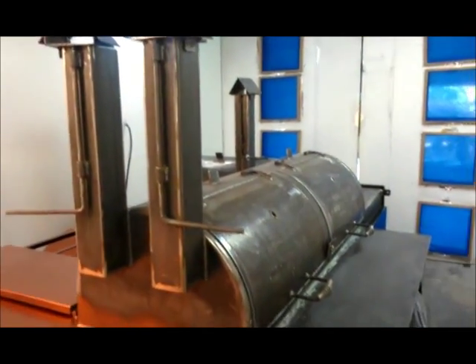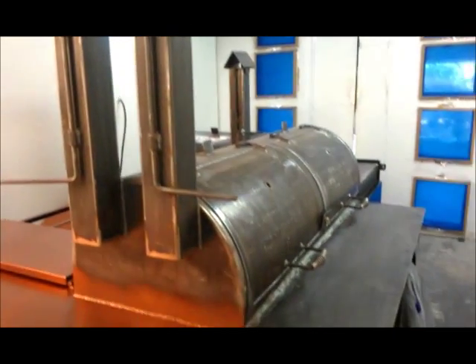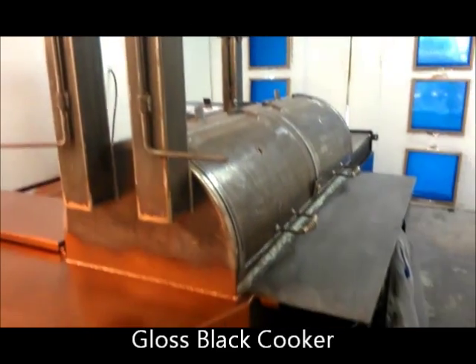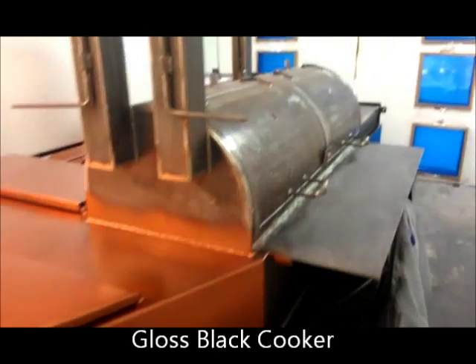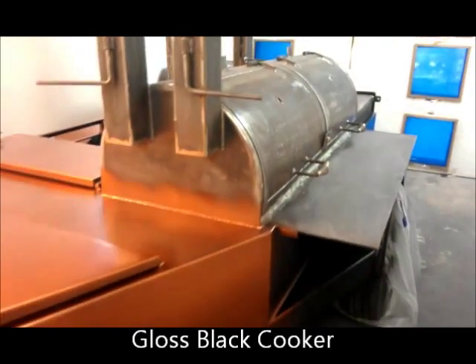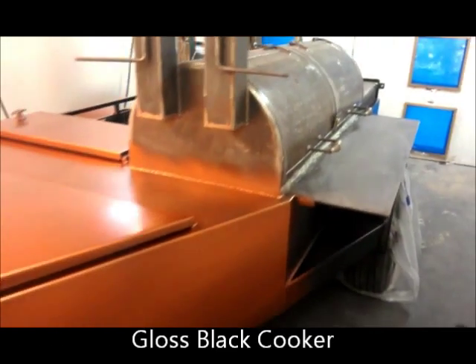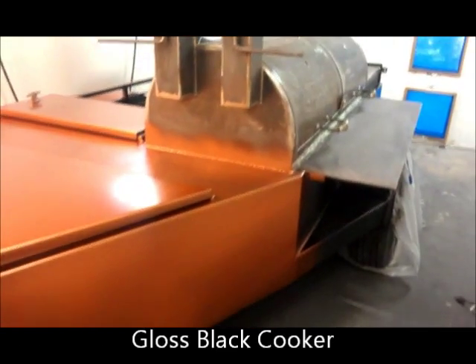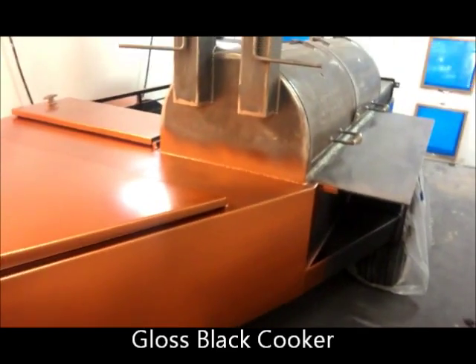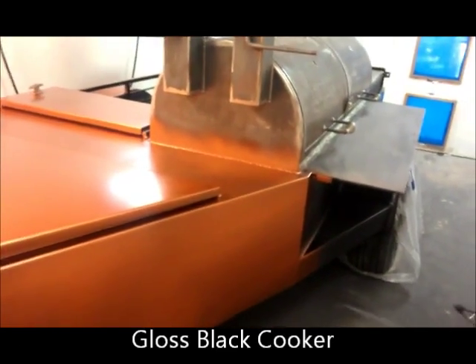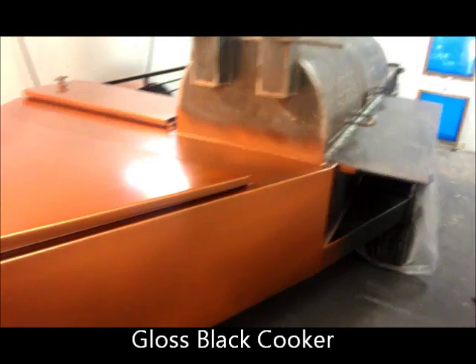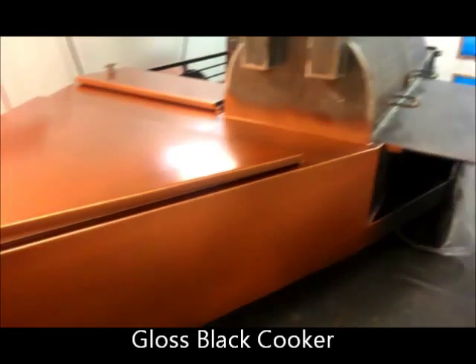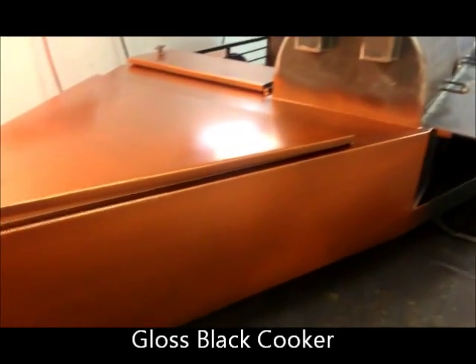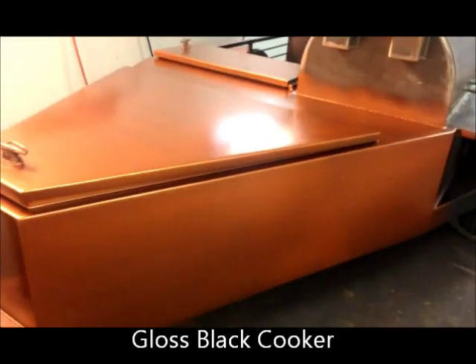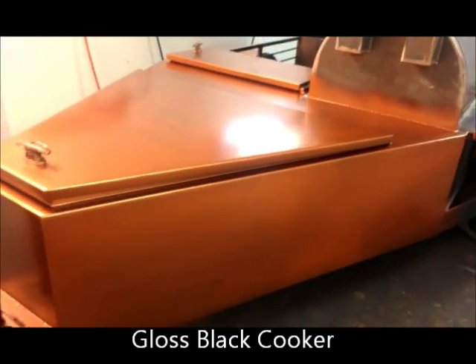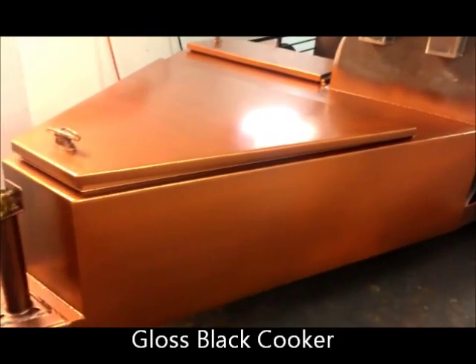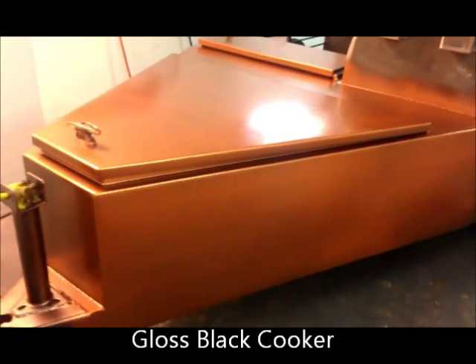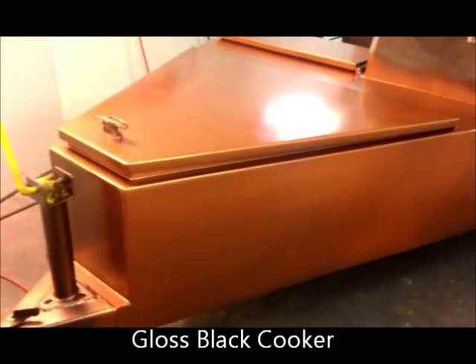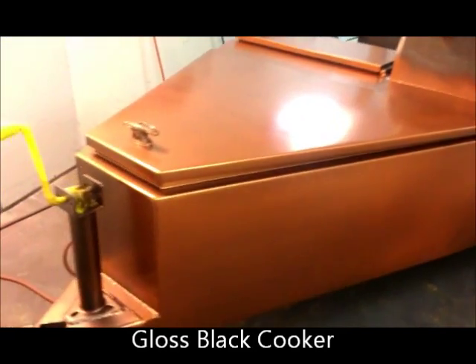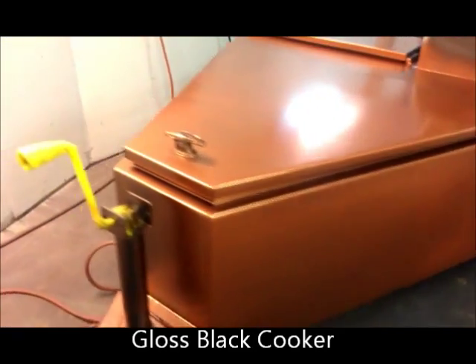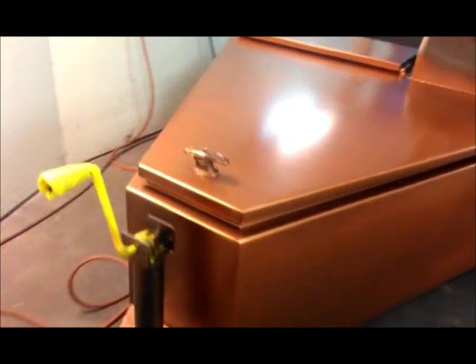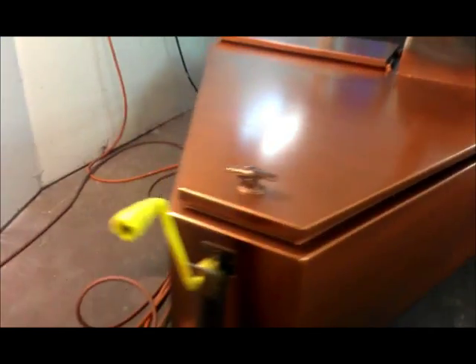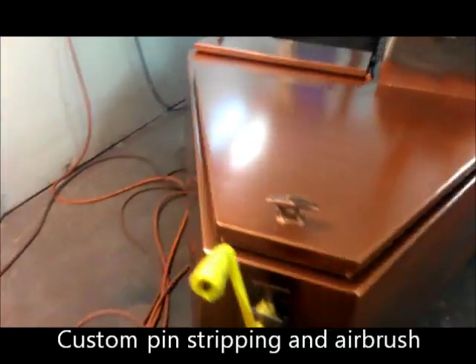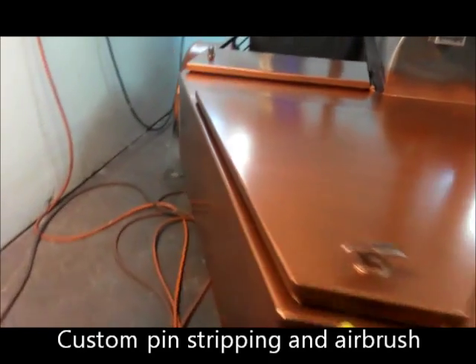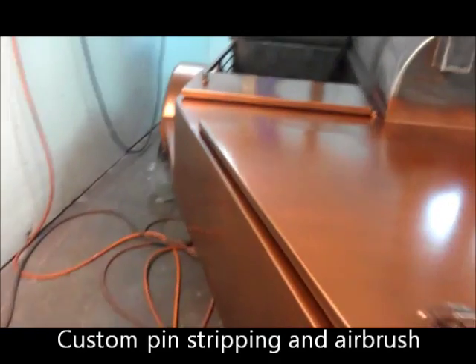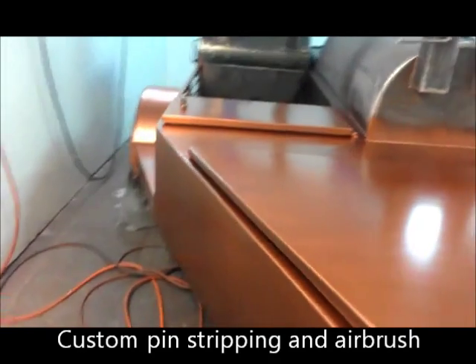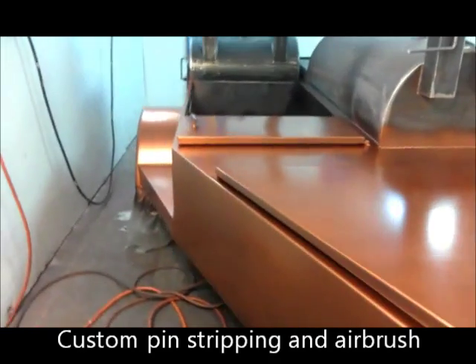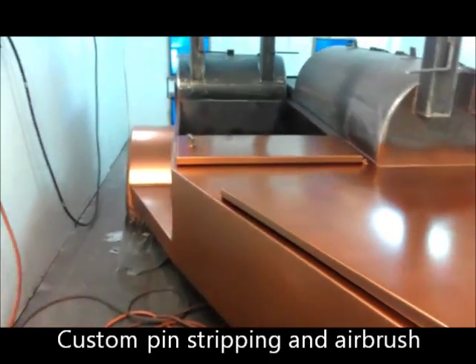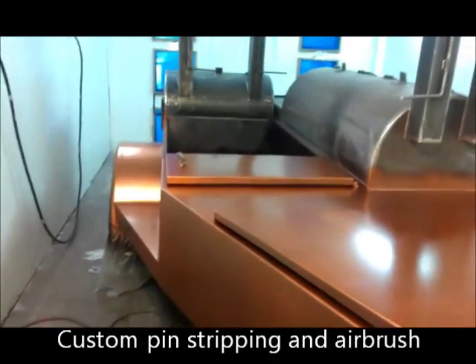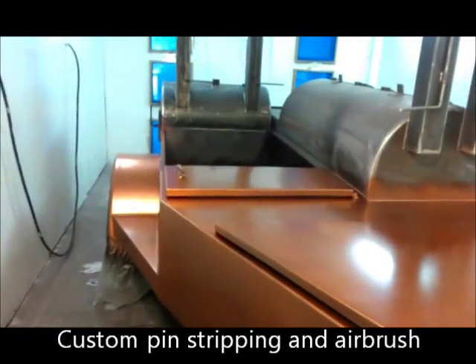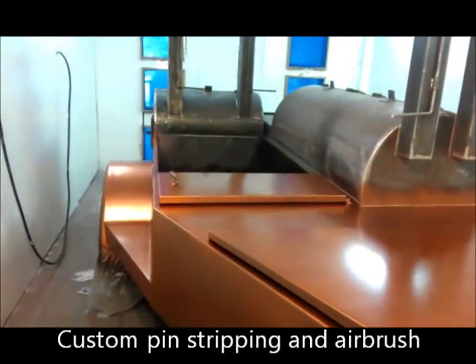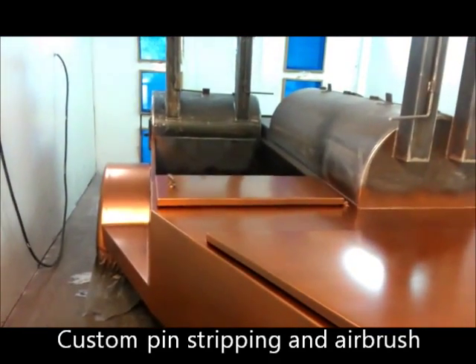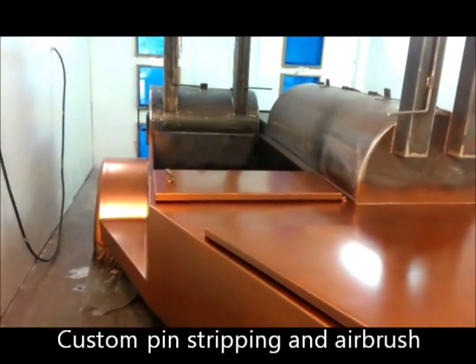The pit's going to be painted with a high heat black gloss color, this pit's going to get airbrushed, custom pinstripe, it's going to be gorgeous when it's all said and done — this is just the beginning stages of the paint process.